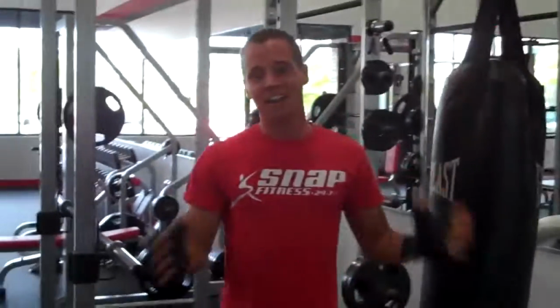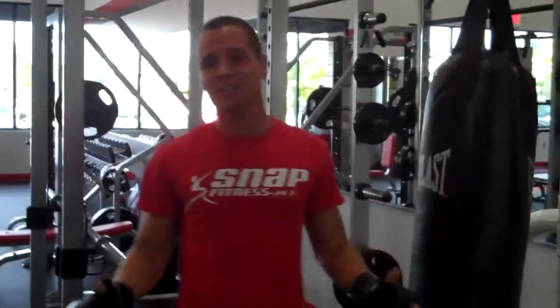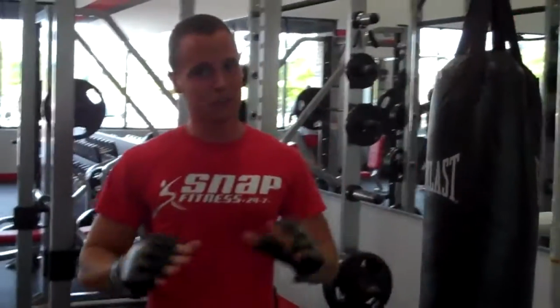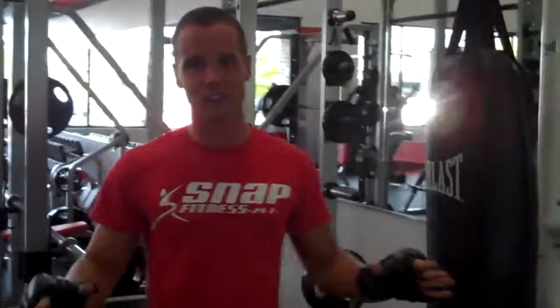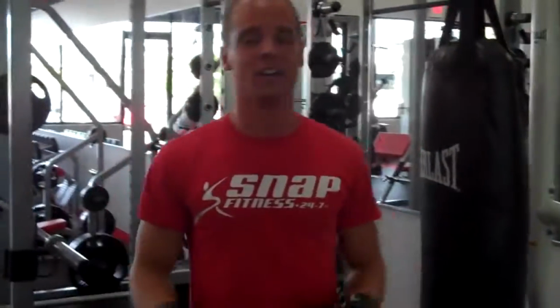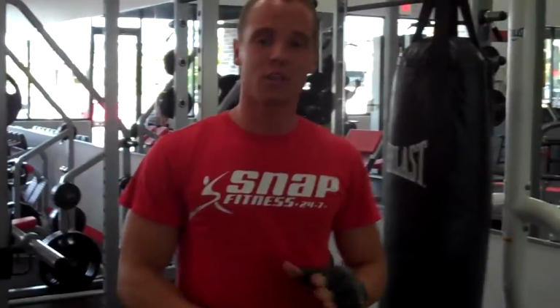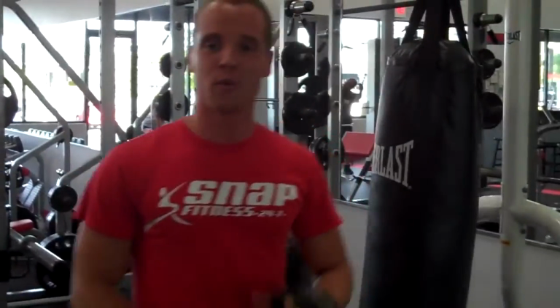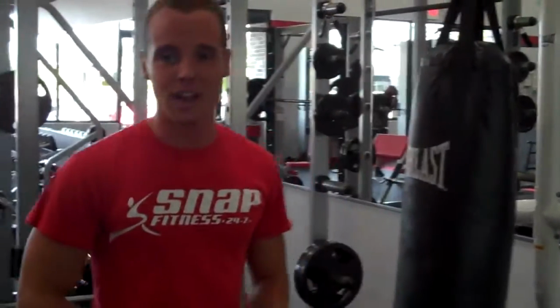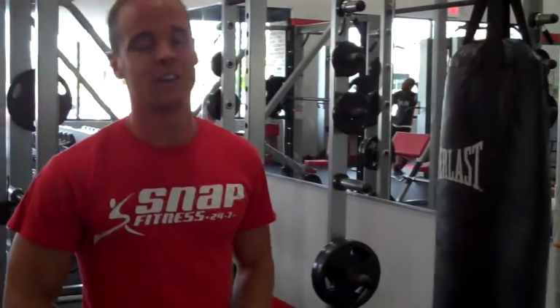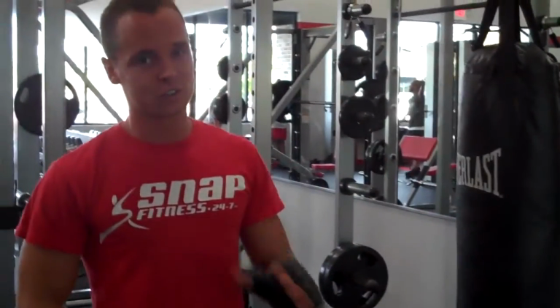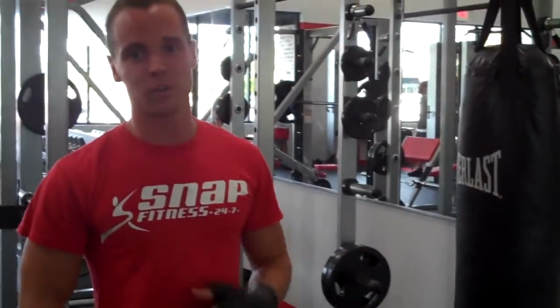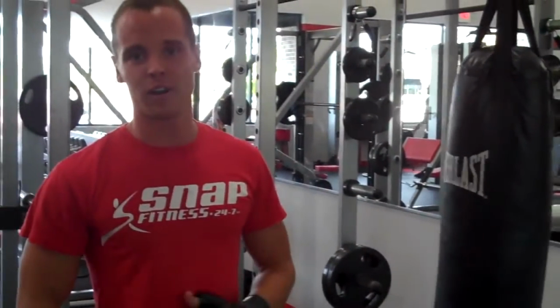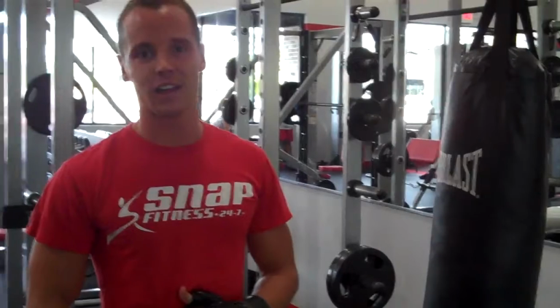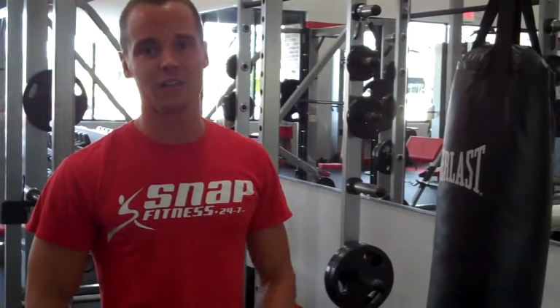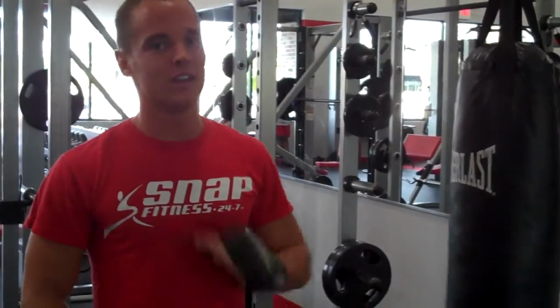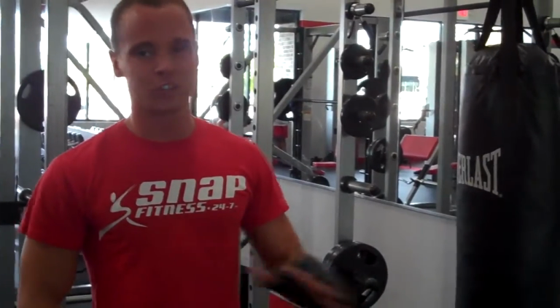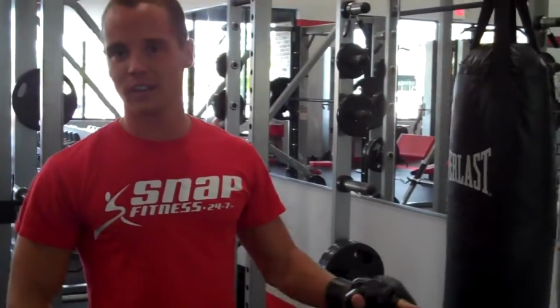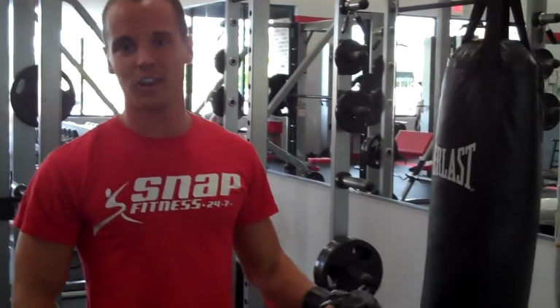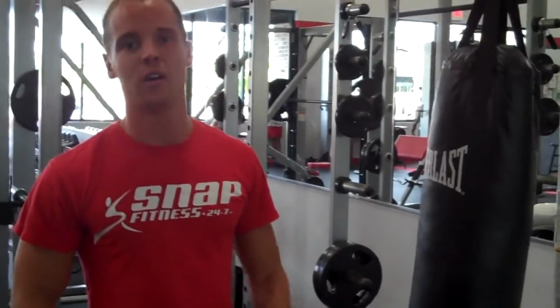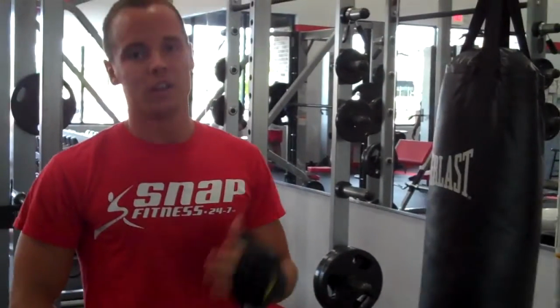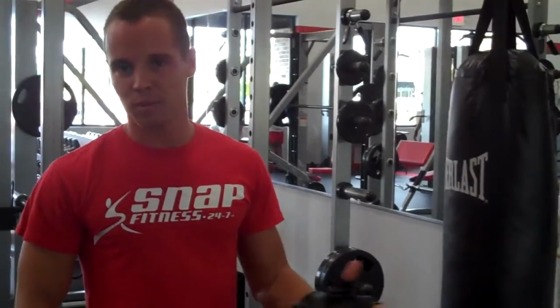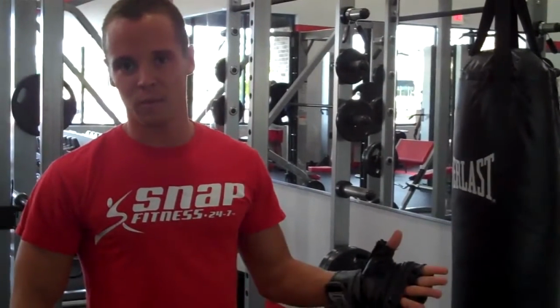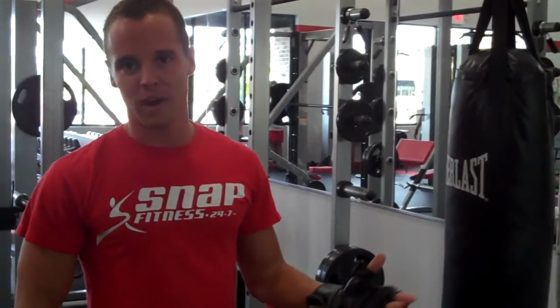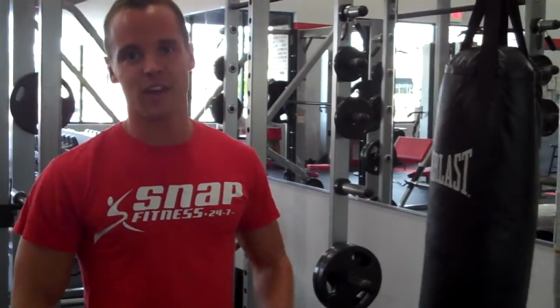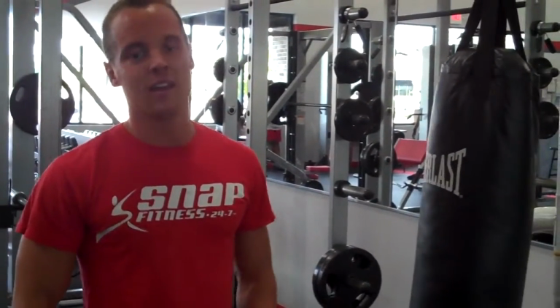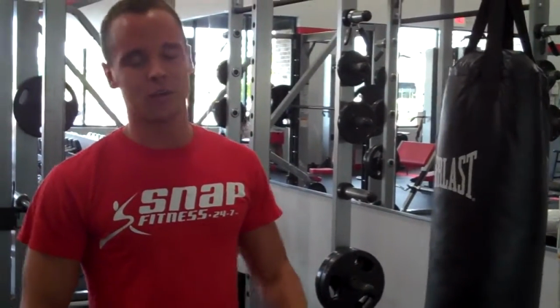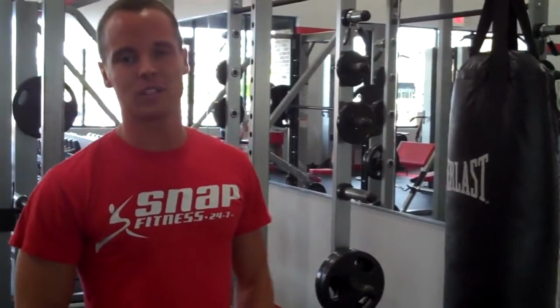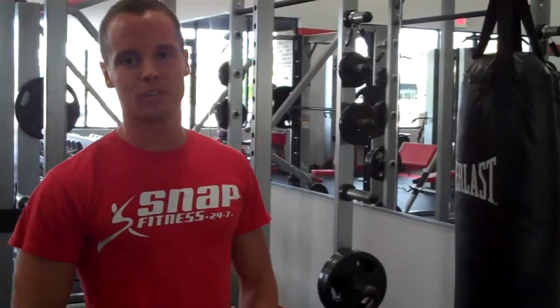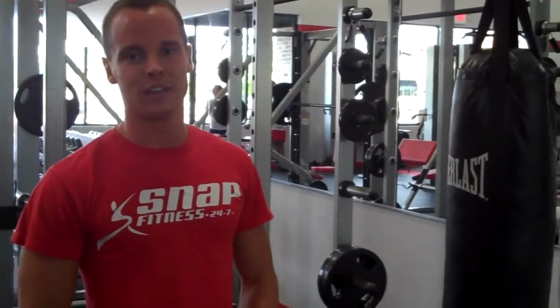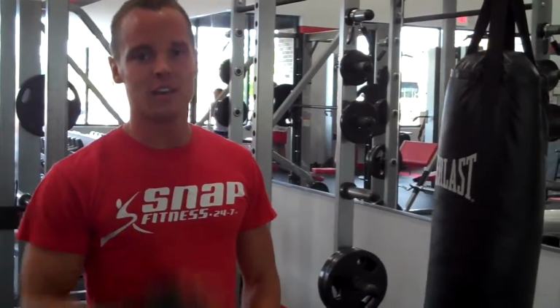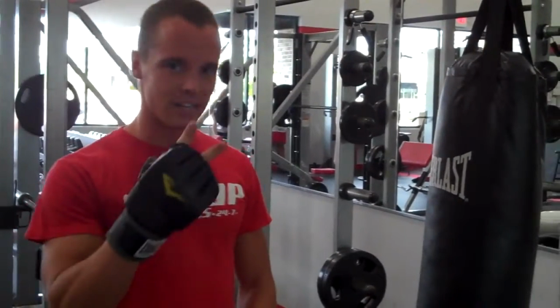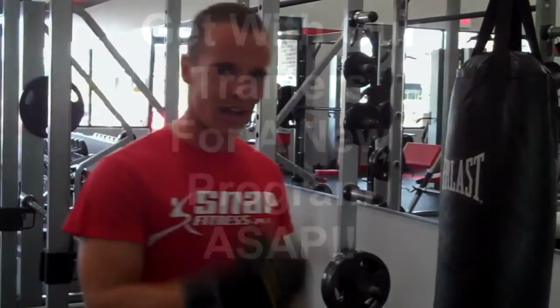All right, guys, you do that circuit three to four times. Trust me, you'll be burning a lot of calories. It's a good way to get in shape, drop a lot of unwanted body fat, and a good way to mix up your routines. See you next time.